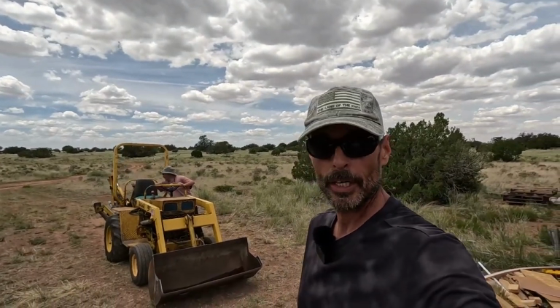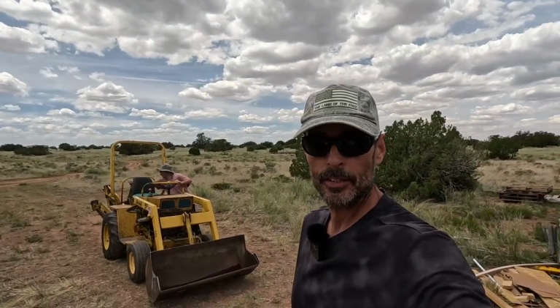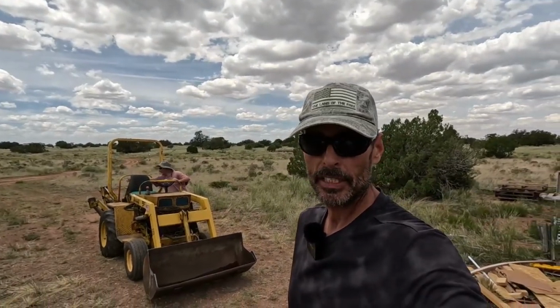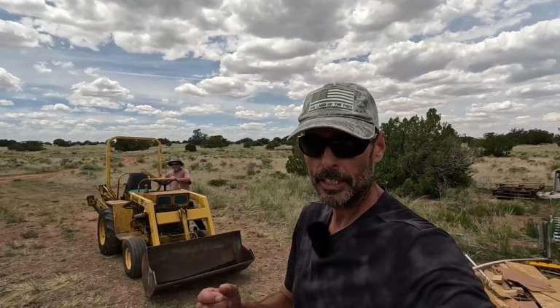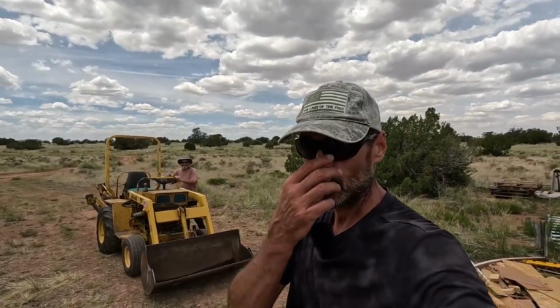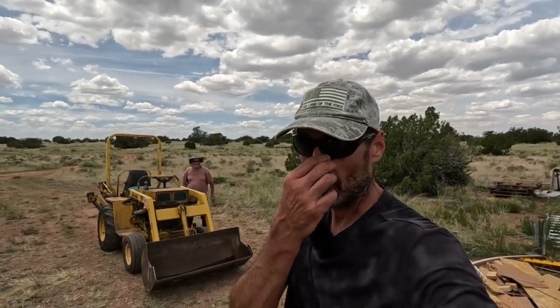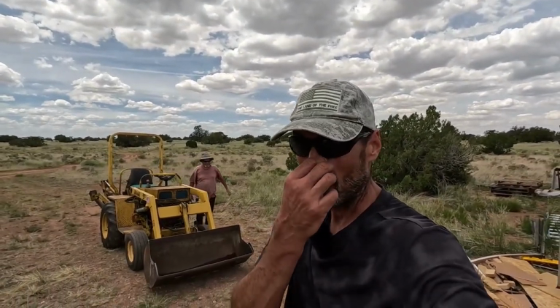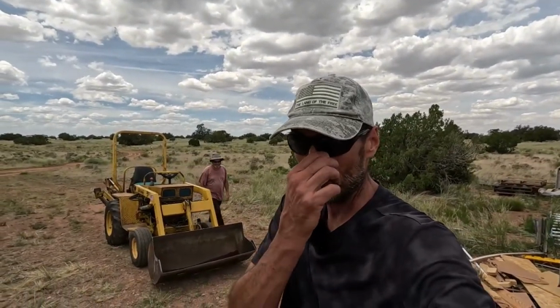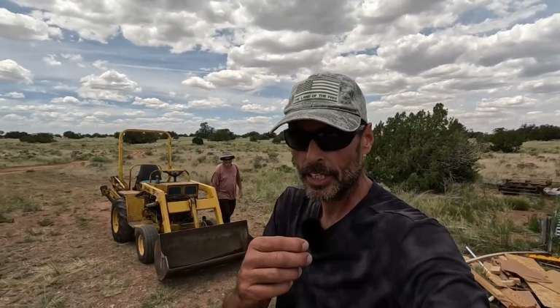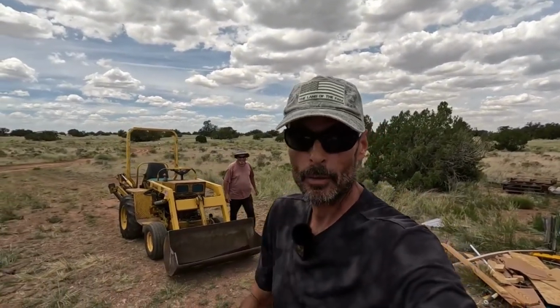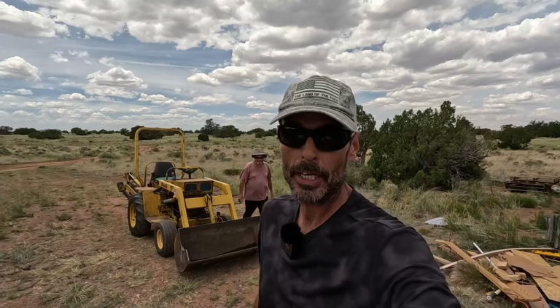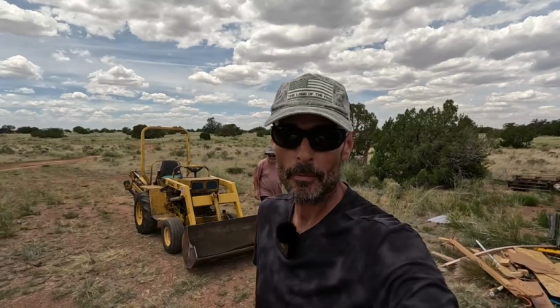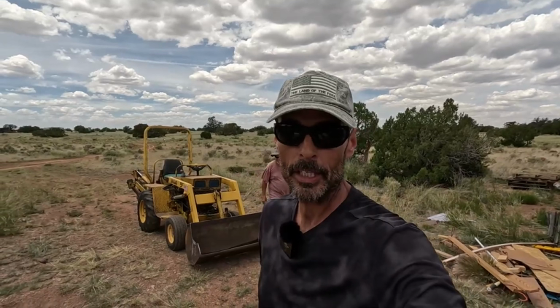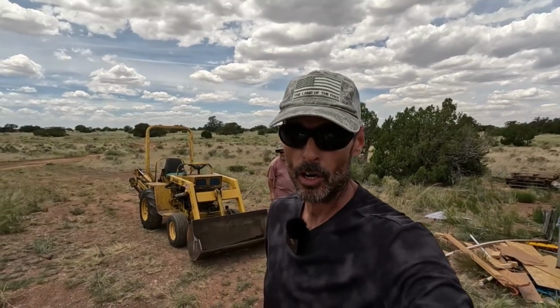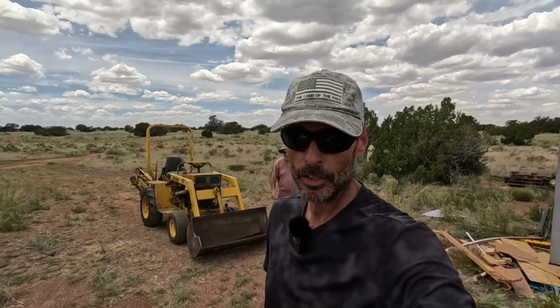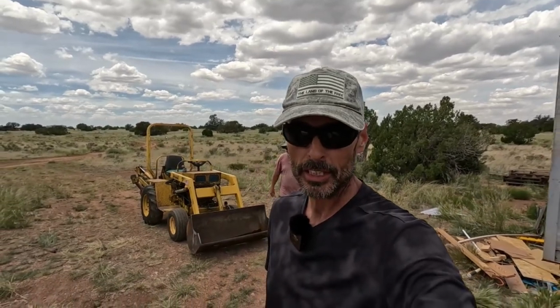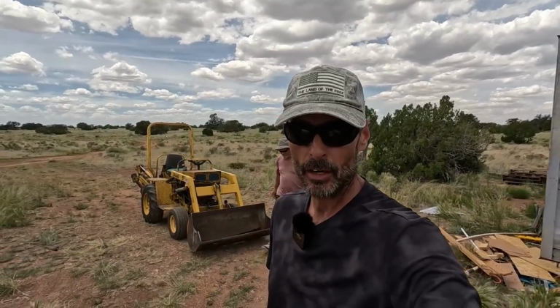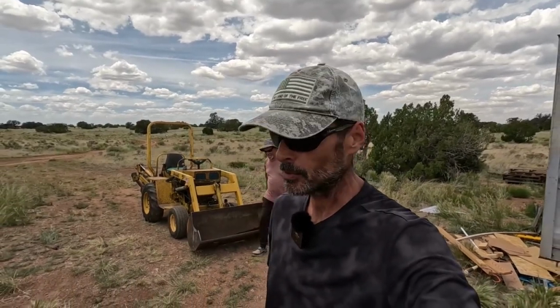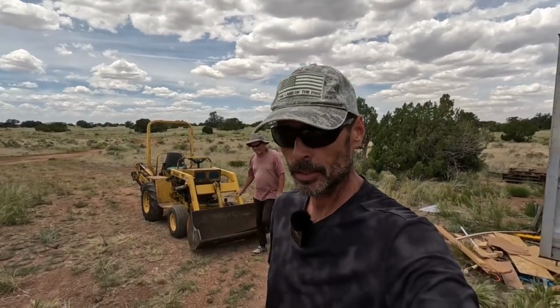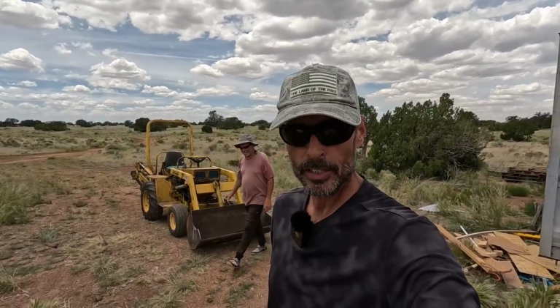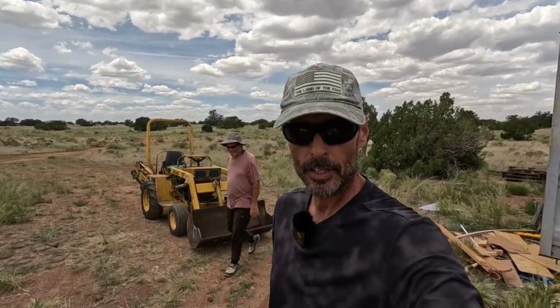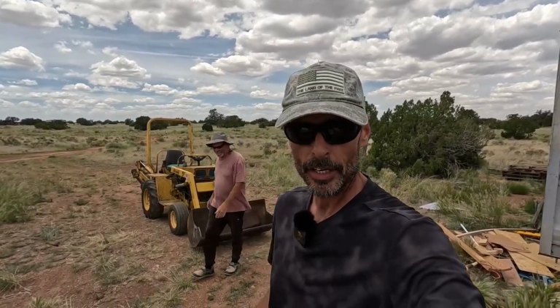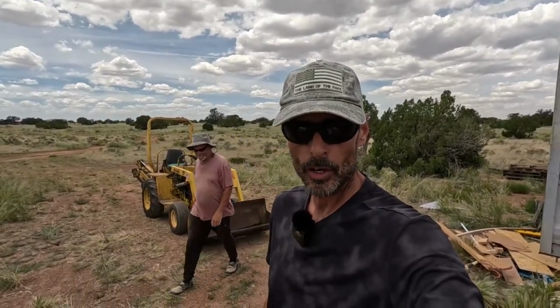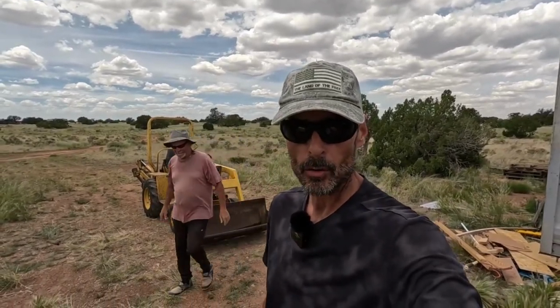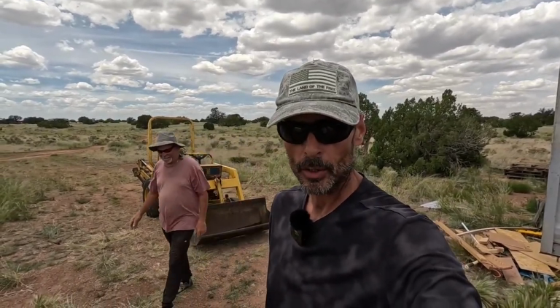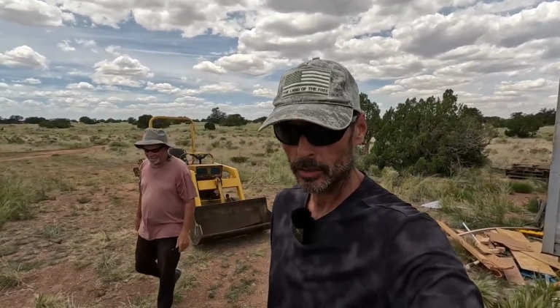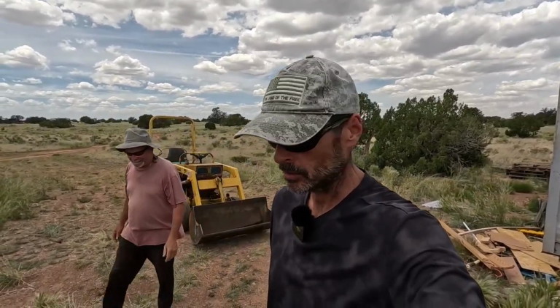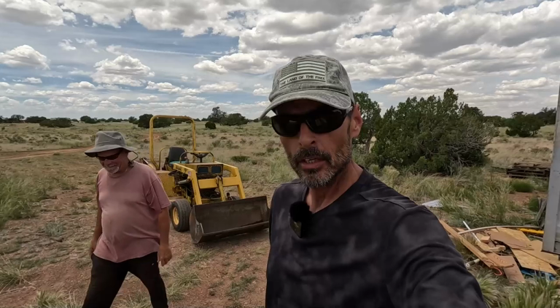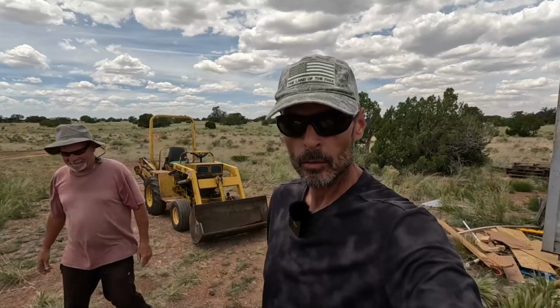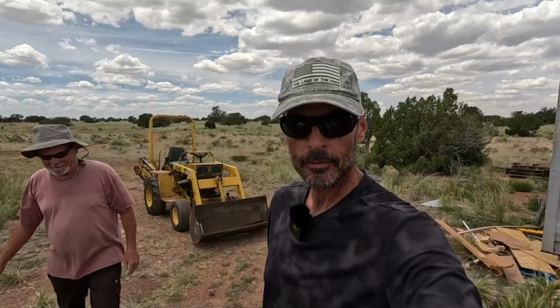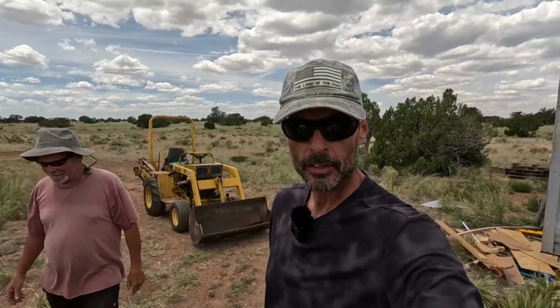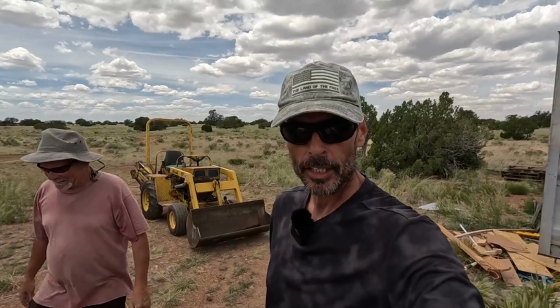I'm going to basically do everything that my buddy taught me and use all the tricks I know to do this as a really high quality weld. We'll see if I still got it.